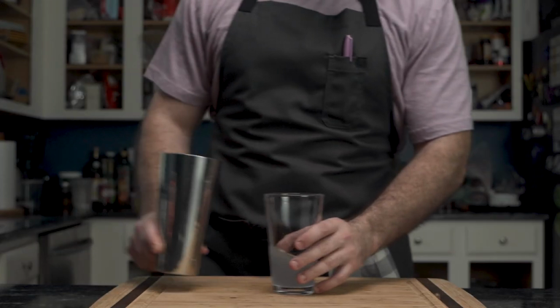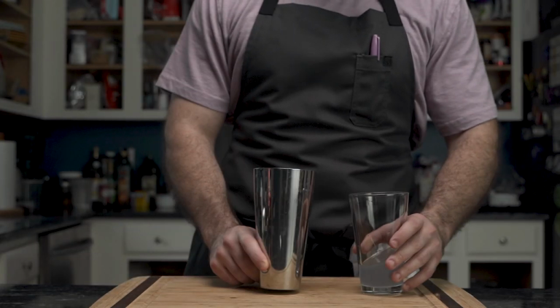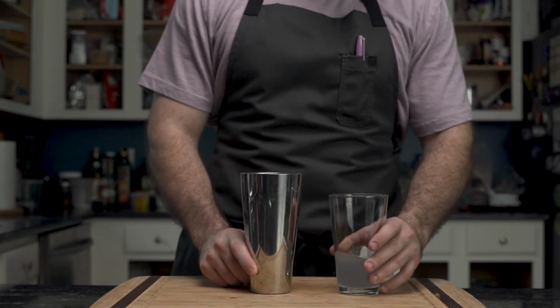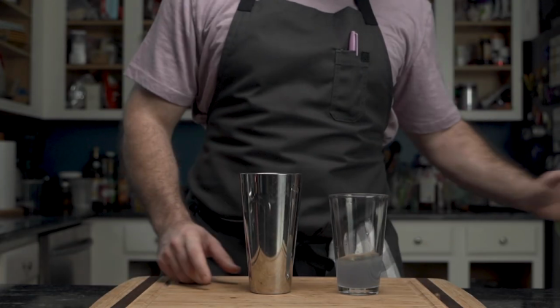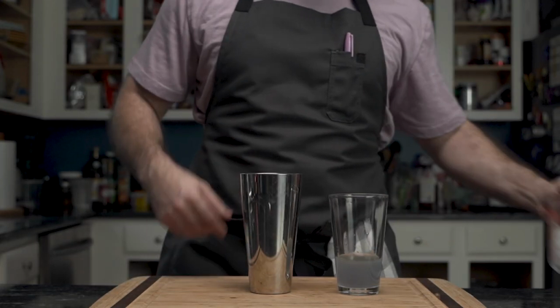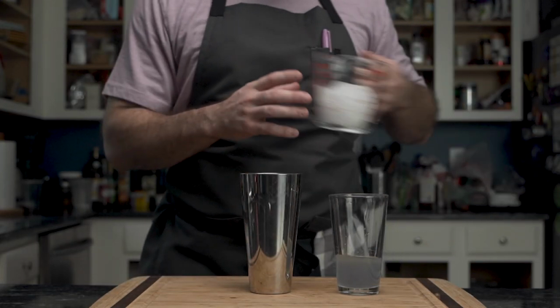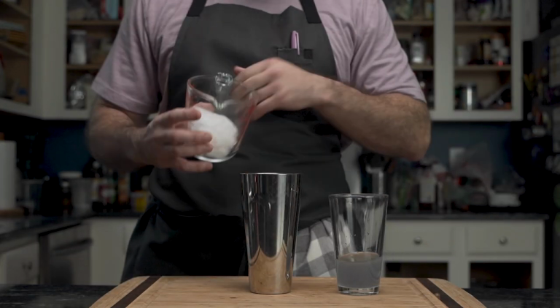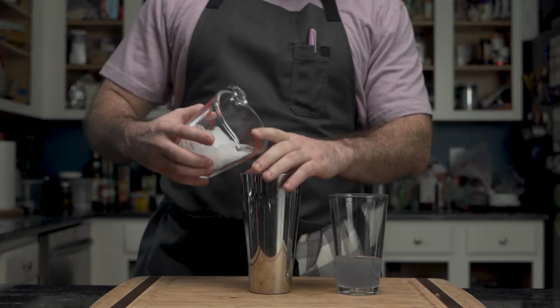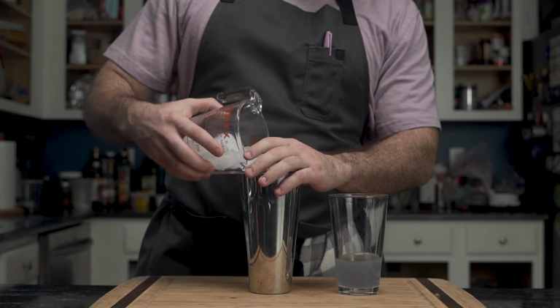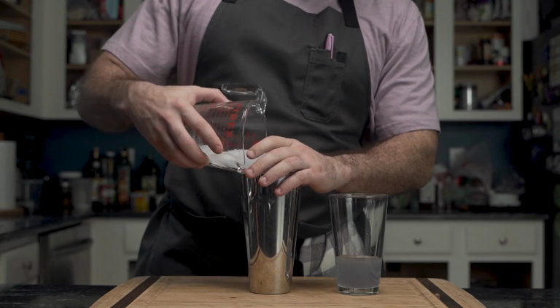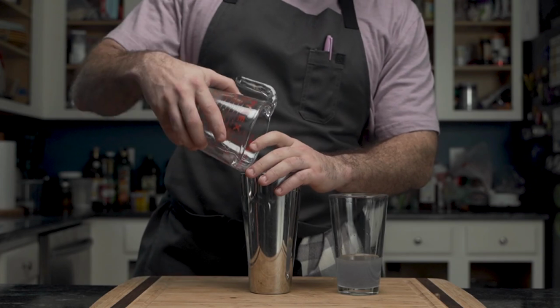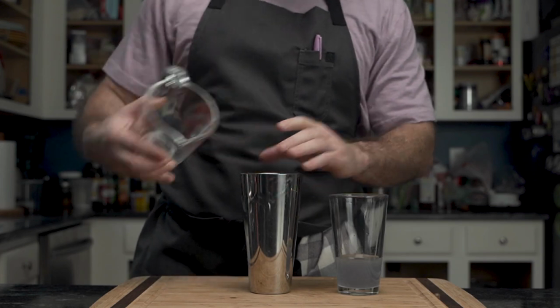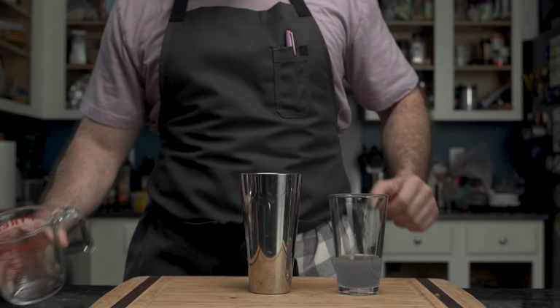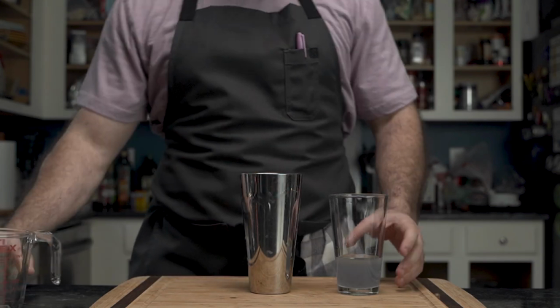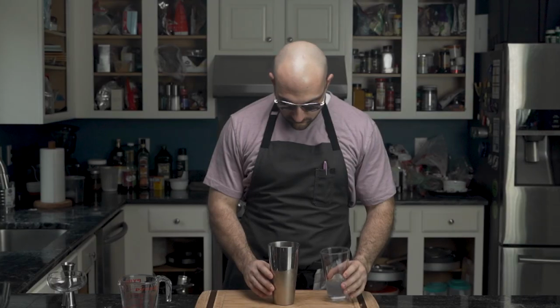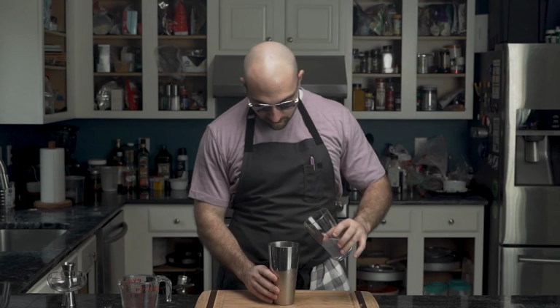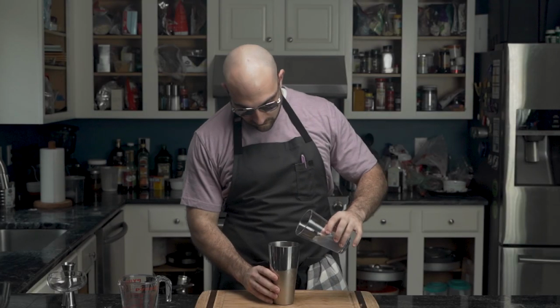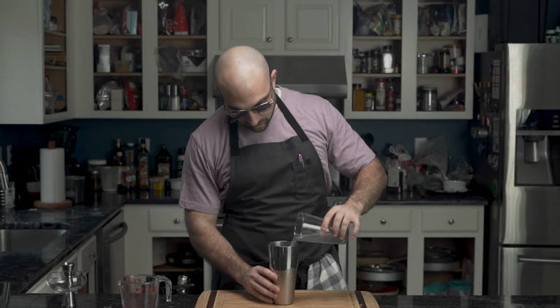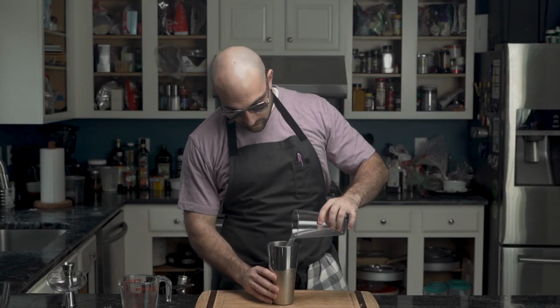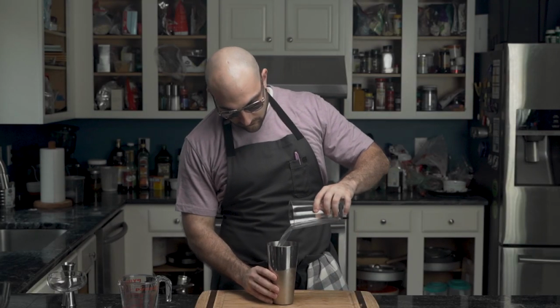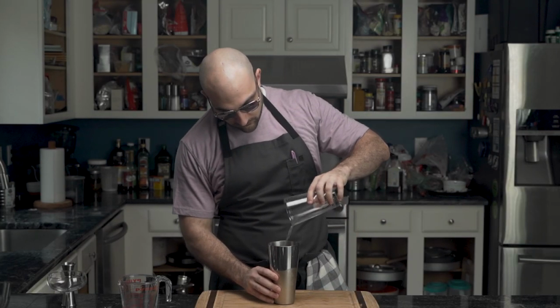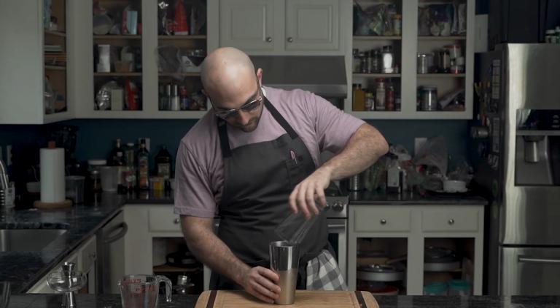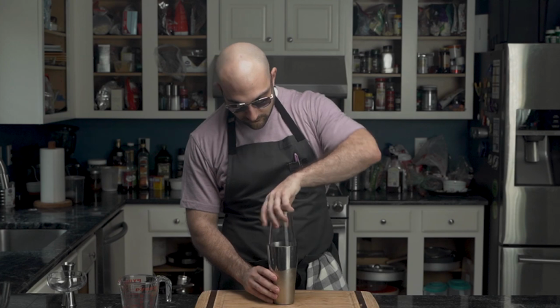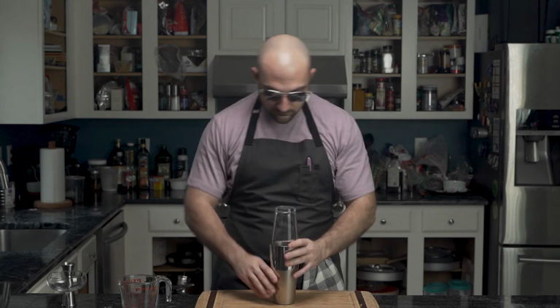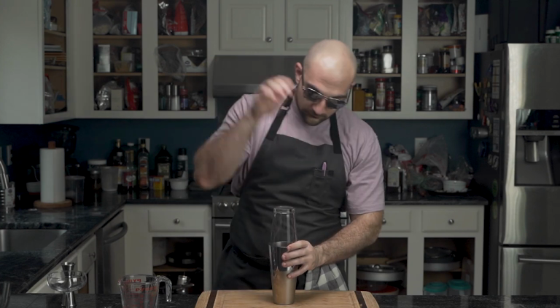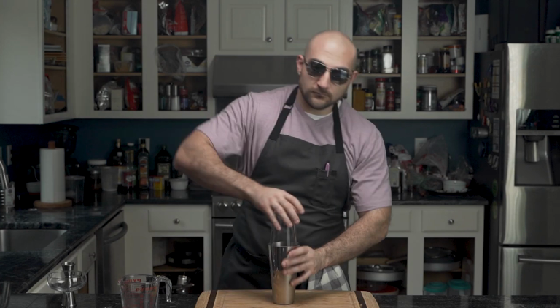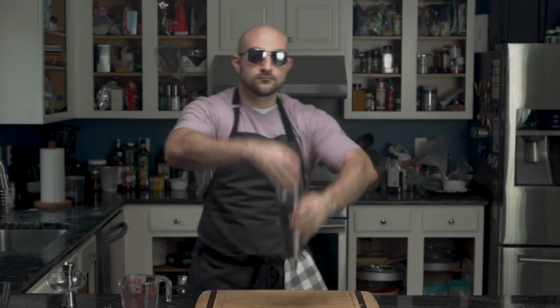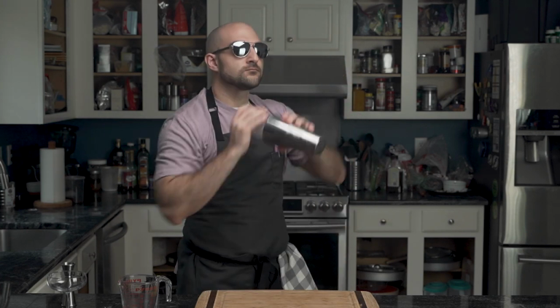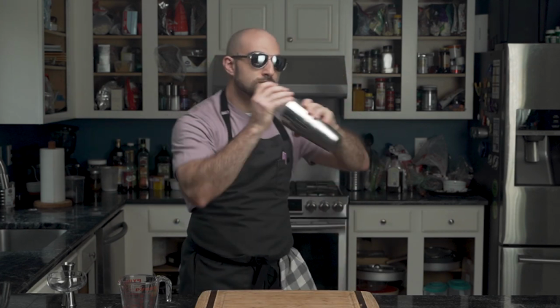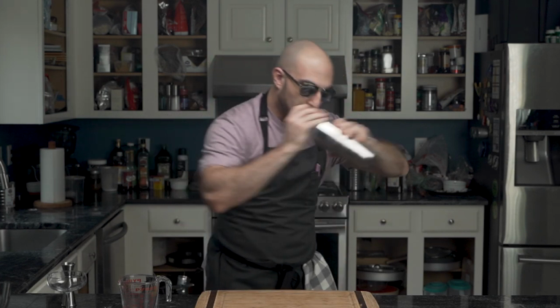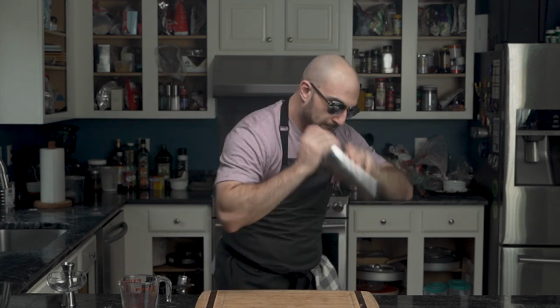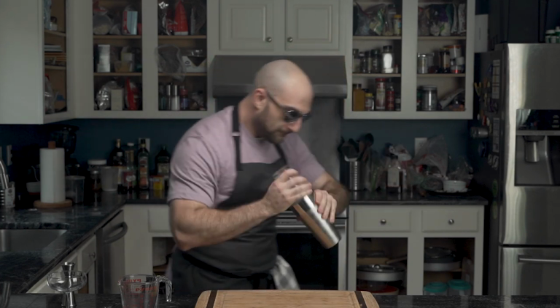This cocktail is served up. Thus, he brings in his shaker and has the preferred ice of many — unclear ice. He pours the liquid courage into the shaker, taps it, and begins the ritualistic dance.